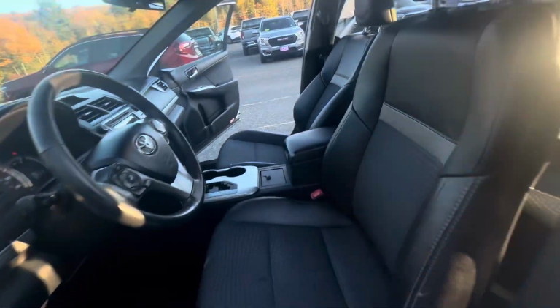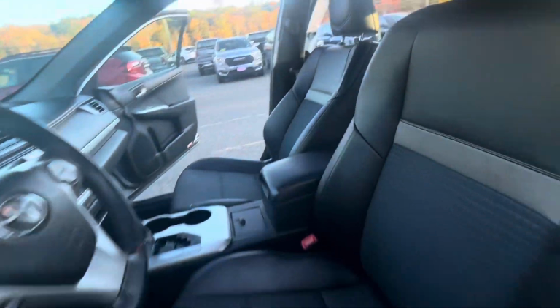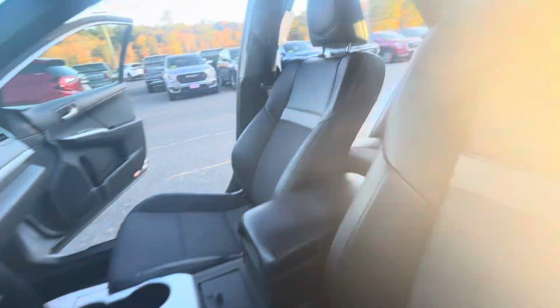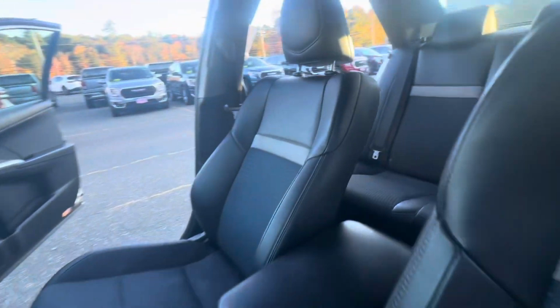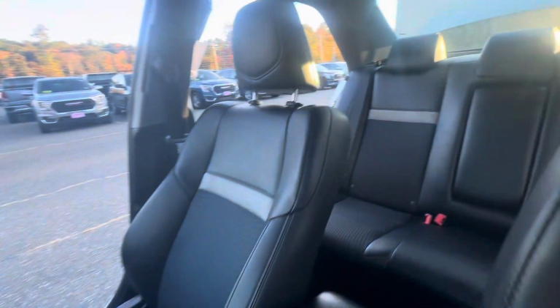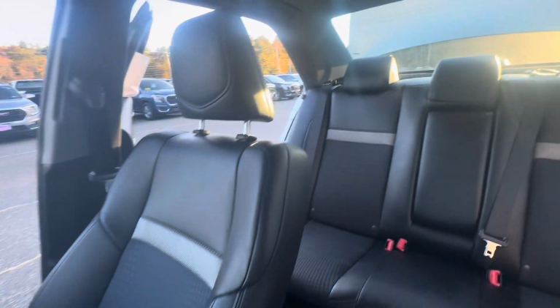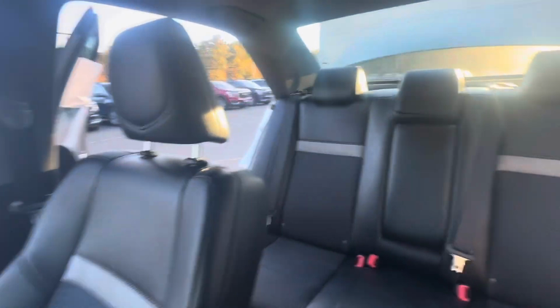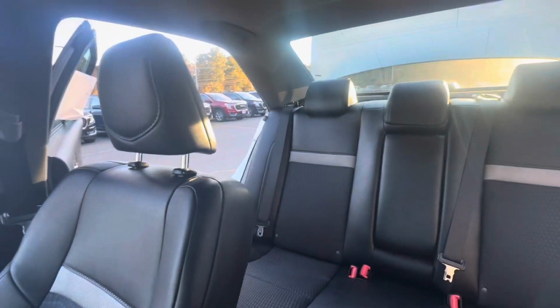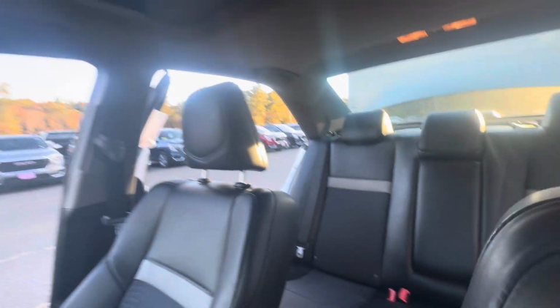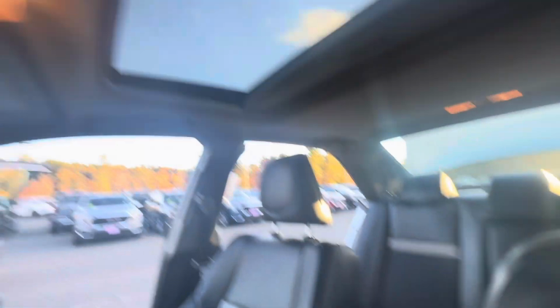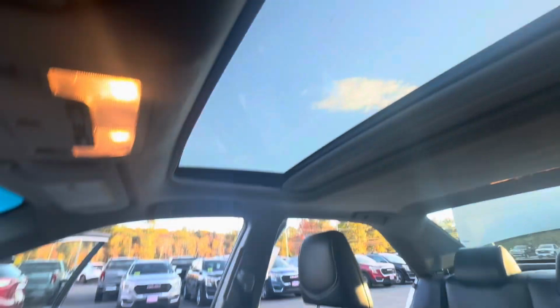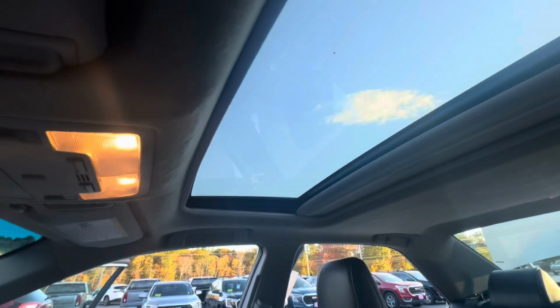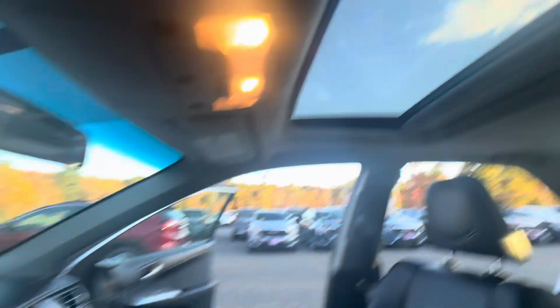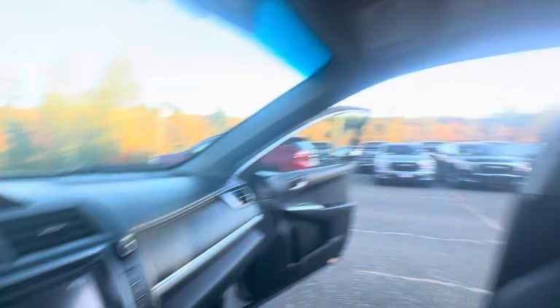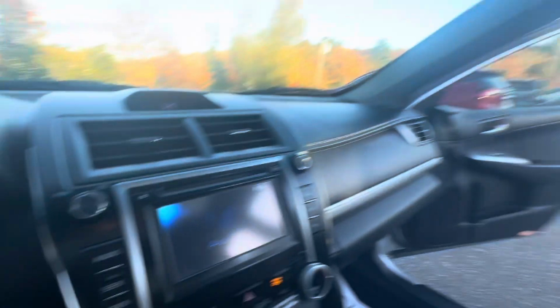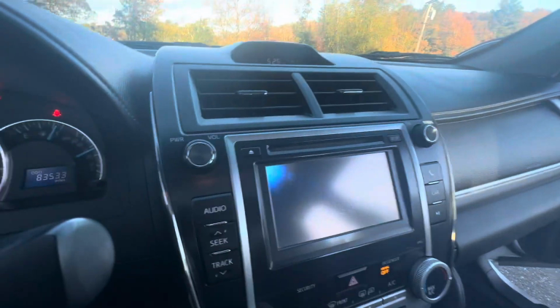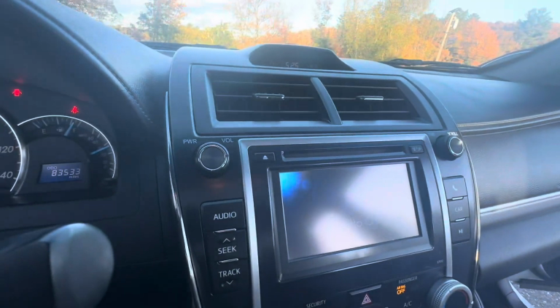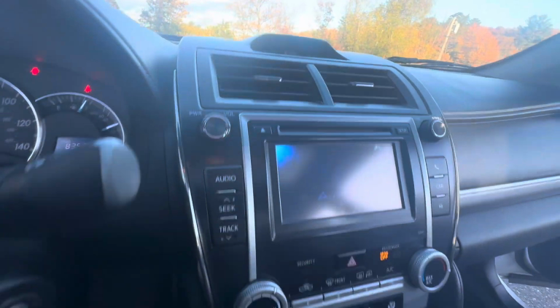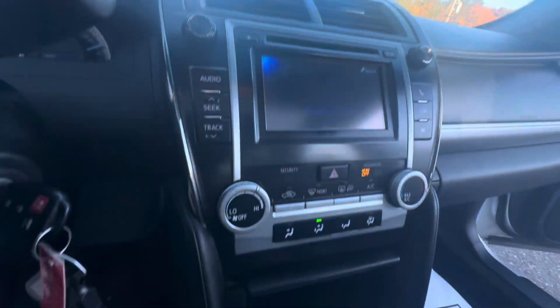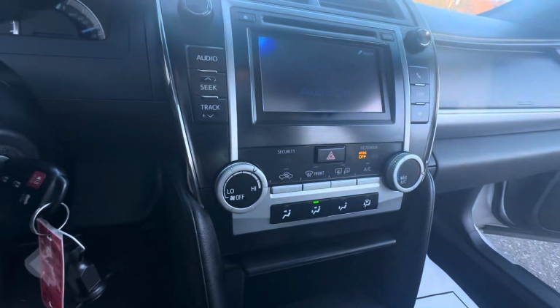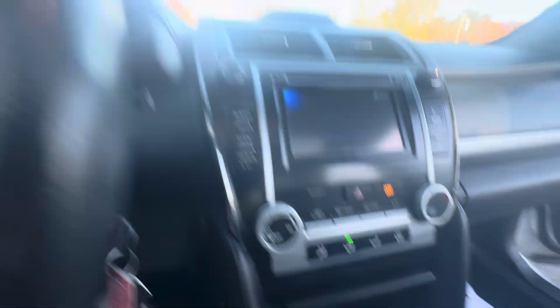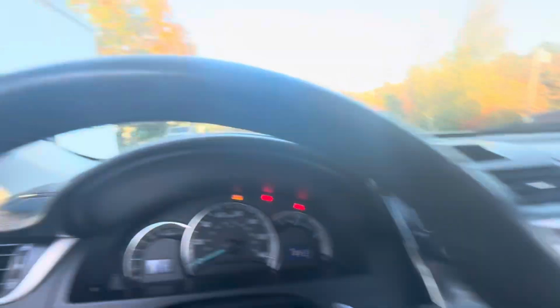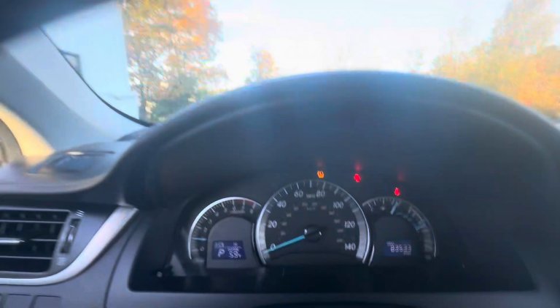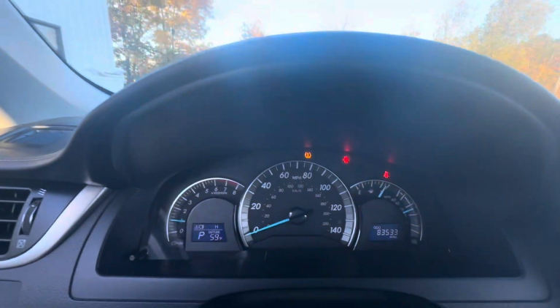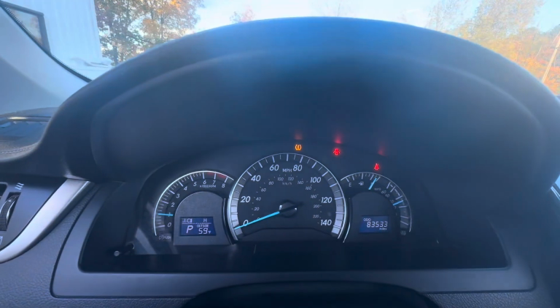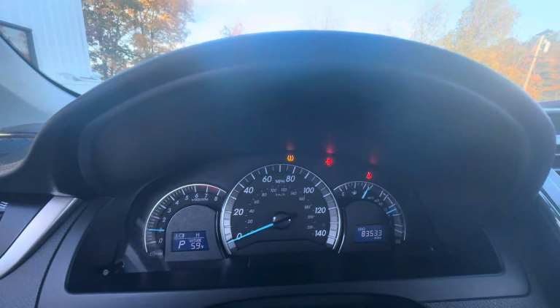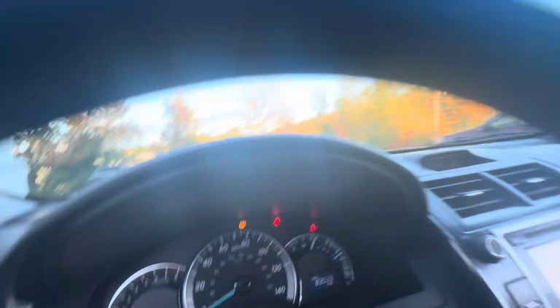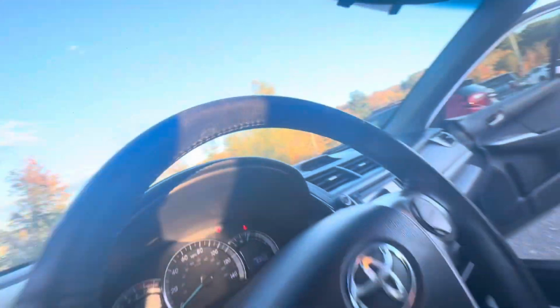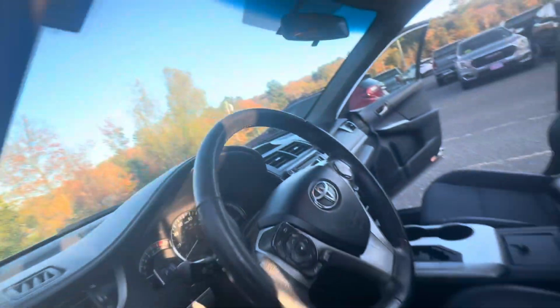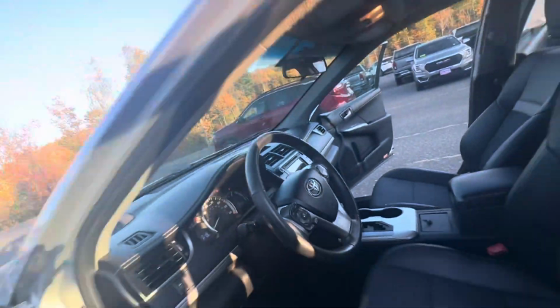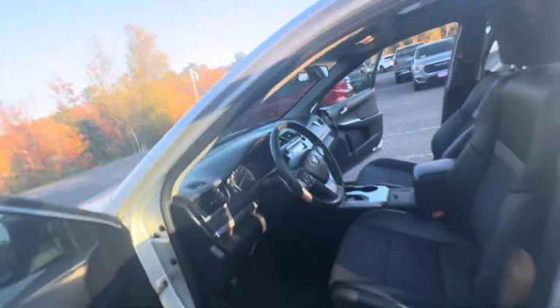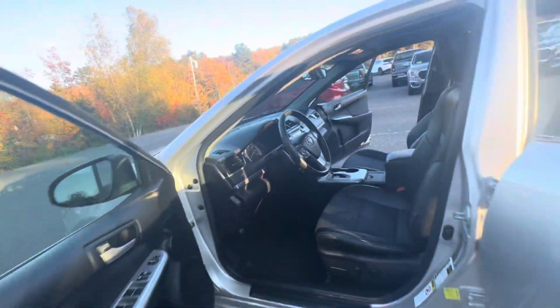Making our way to the interior — leather with suede seating. Does have a sunroof. Multimedia climate controls. The odometer is just about 83,000 miles on it.